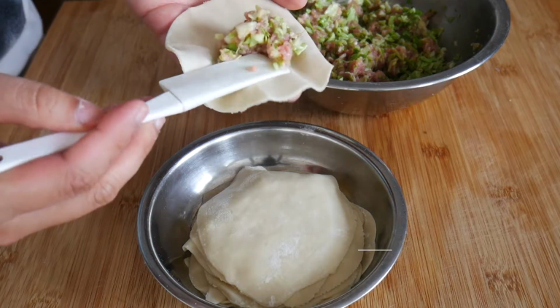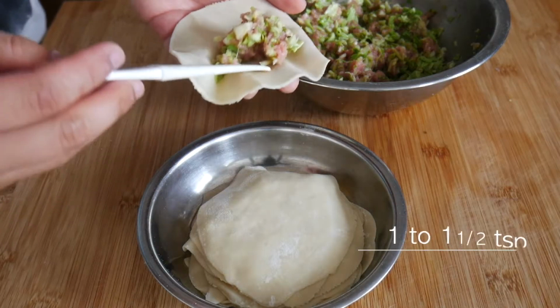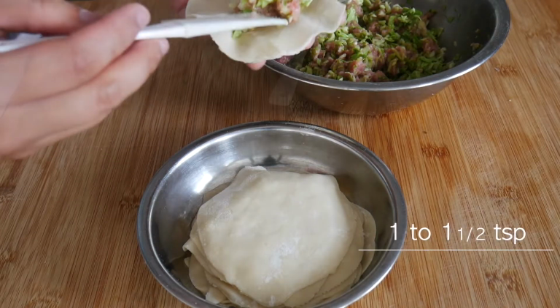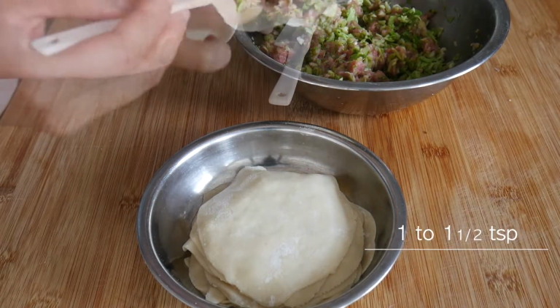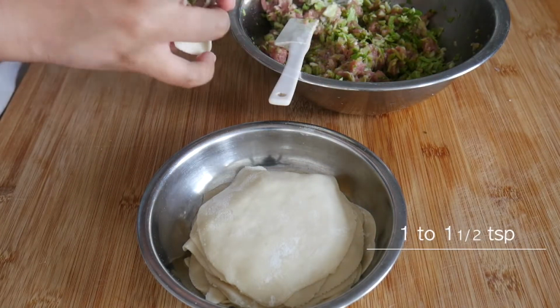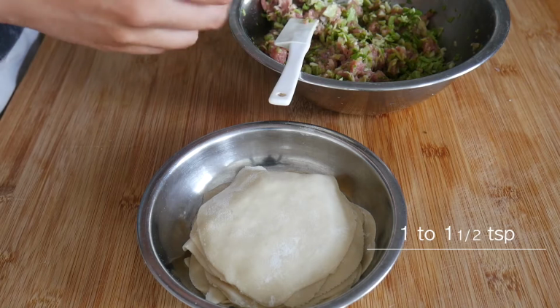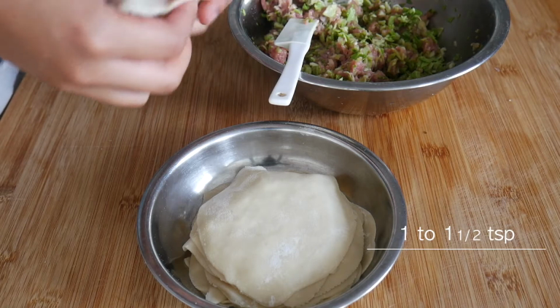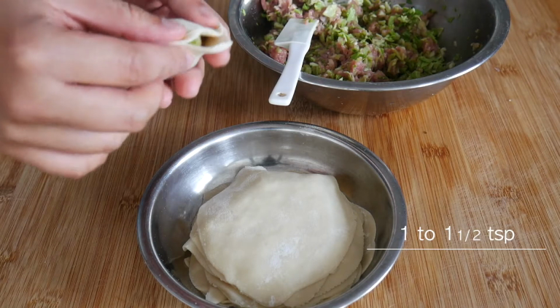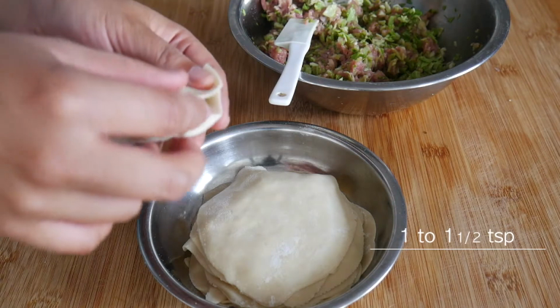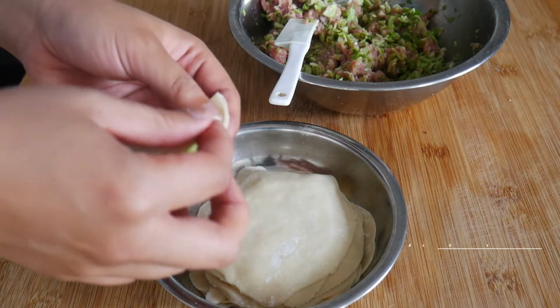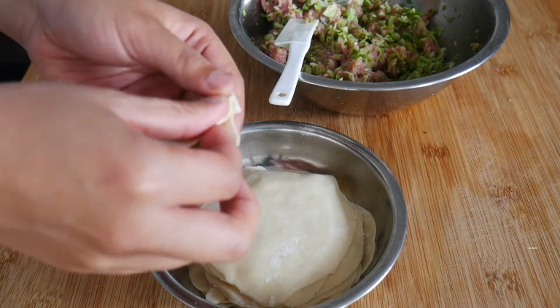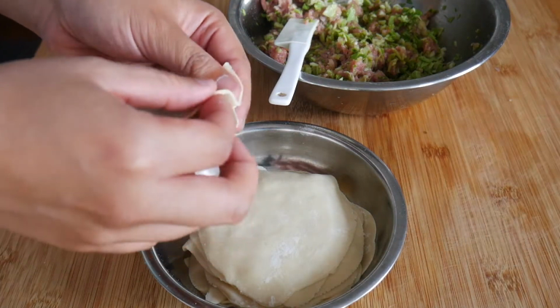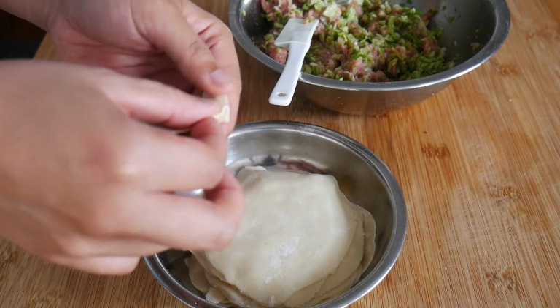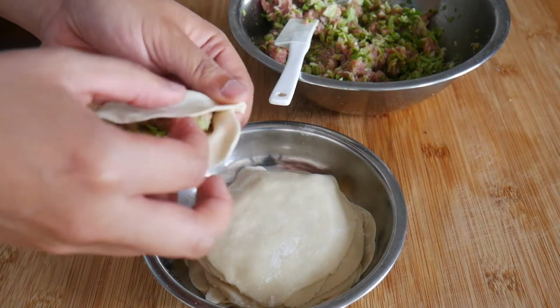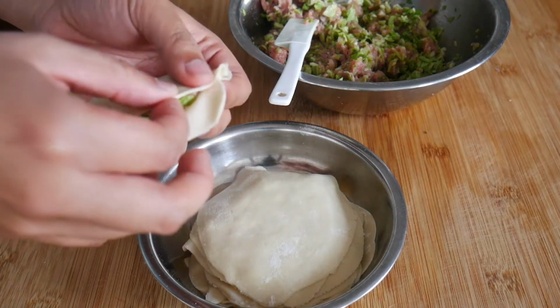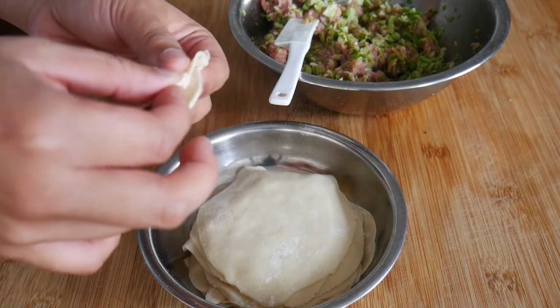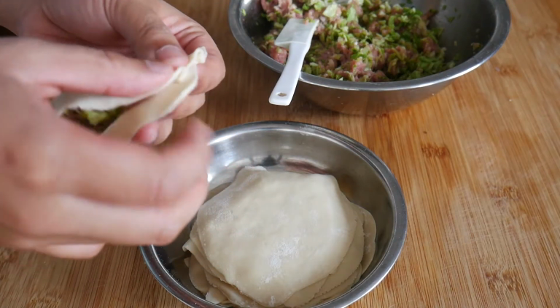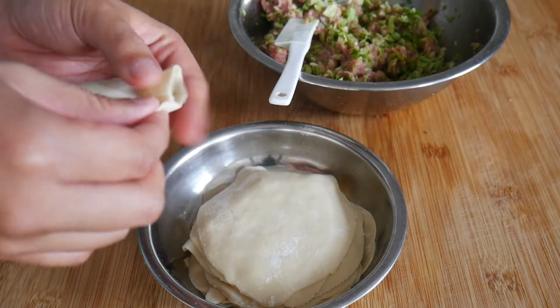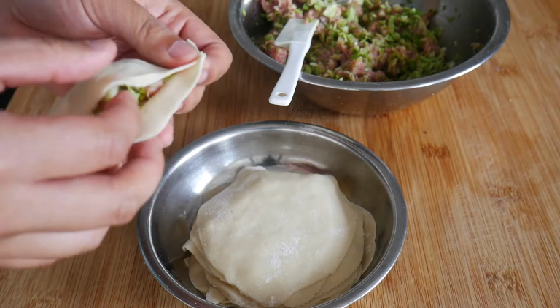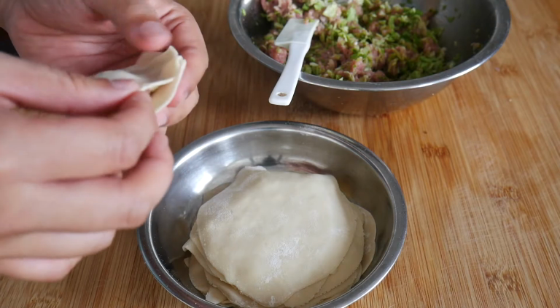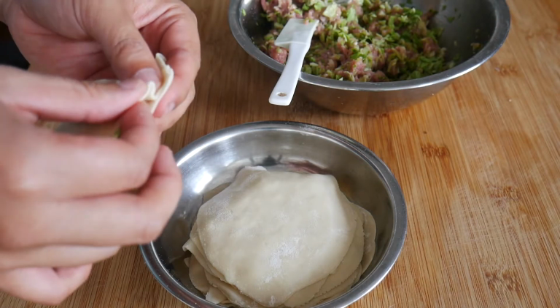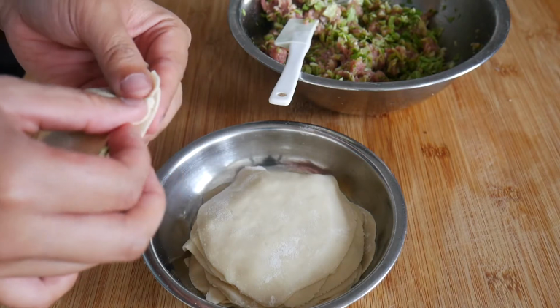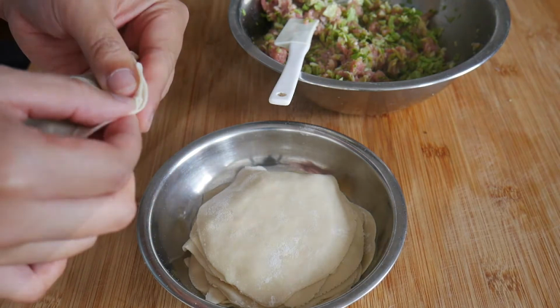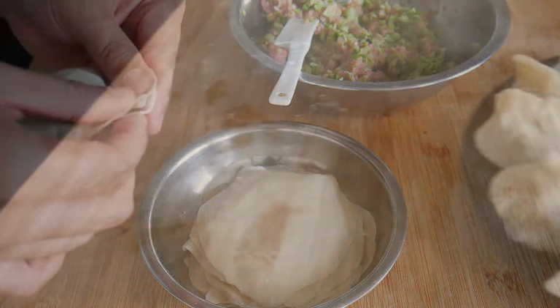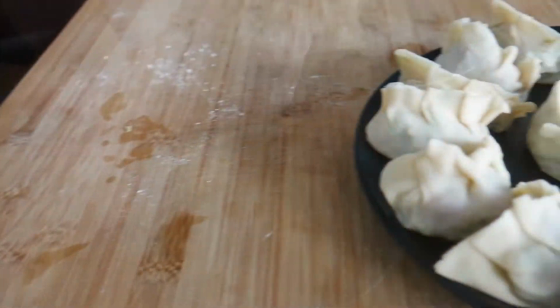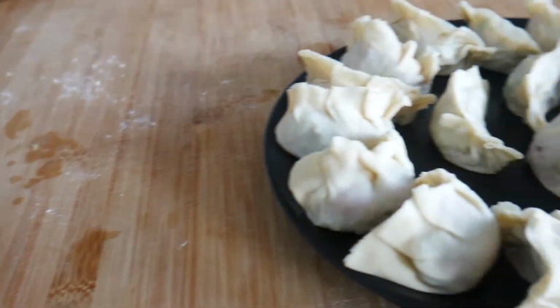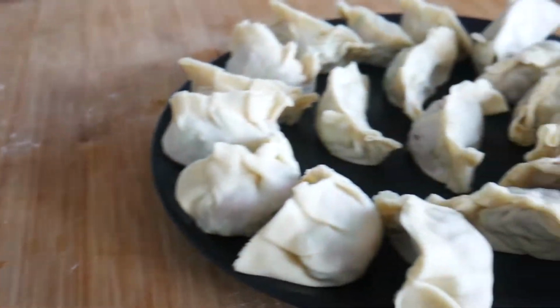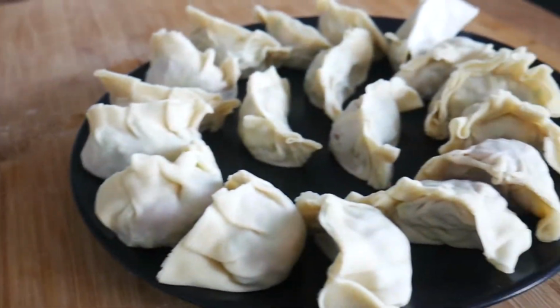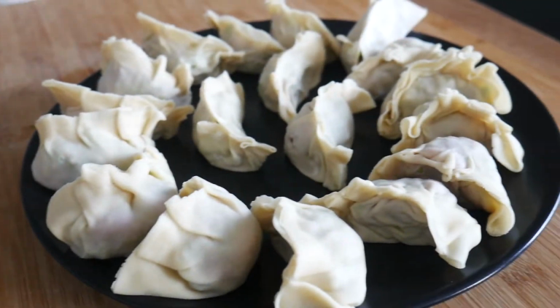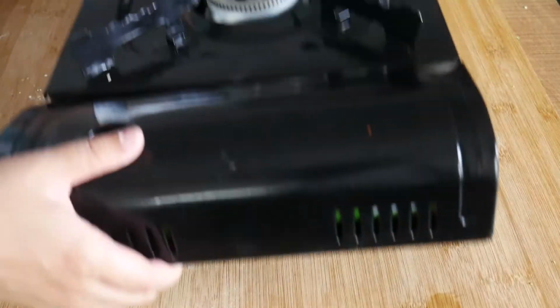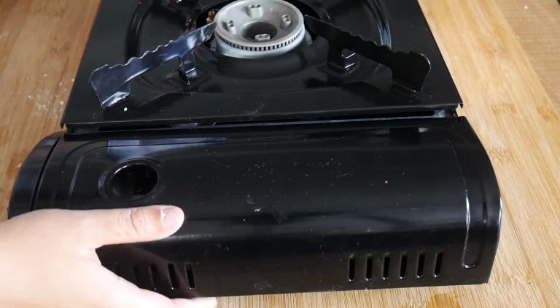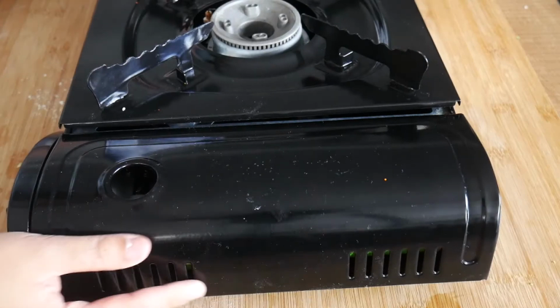Grab a piece of wrapper and place about one and a half teaspoons of filling onto the center. Then gently fold the sides over. Check out my other dumpling video for a better close-up on this basic wrapping technique. Once that's all done, place the dumplings onto a frying pan.